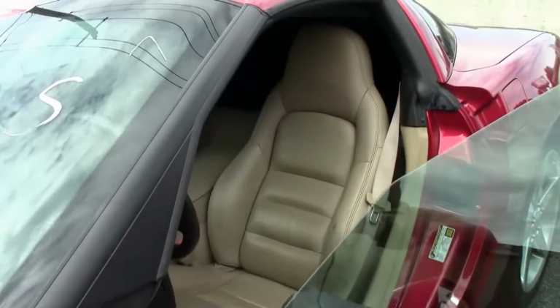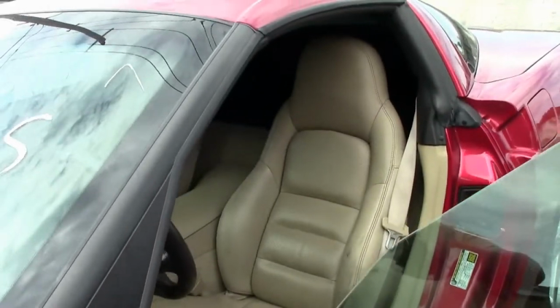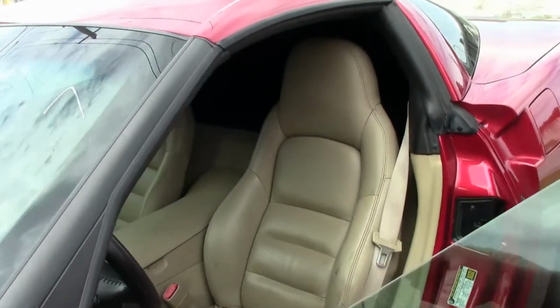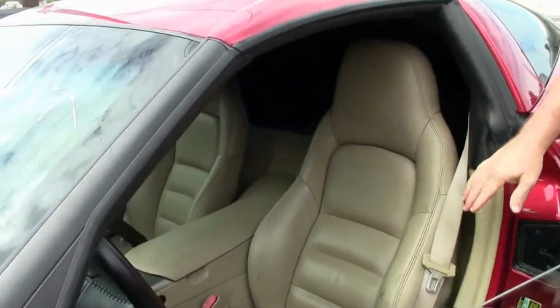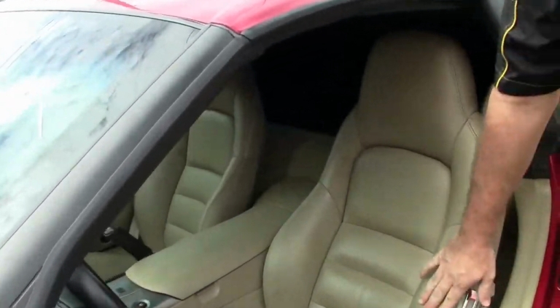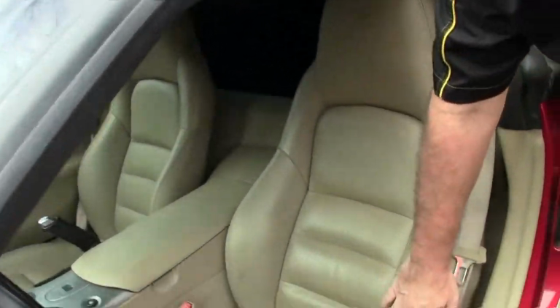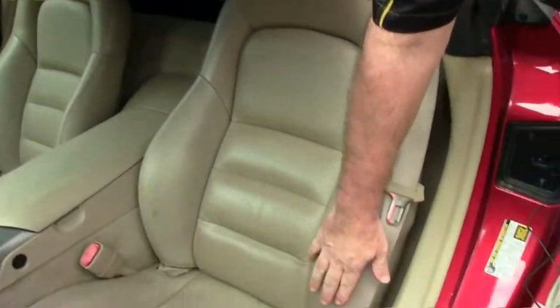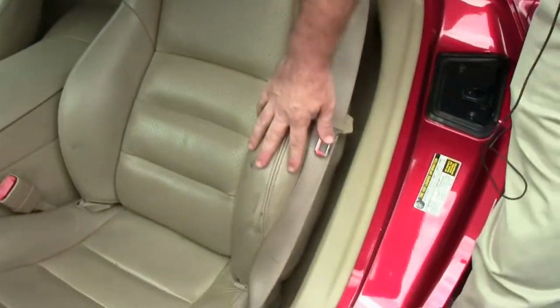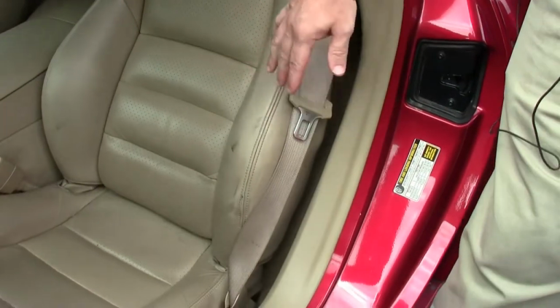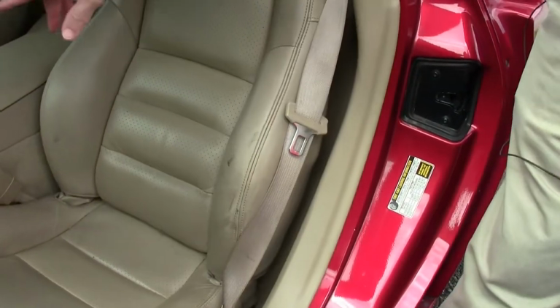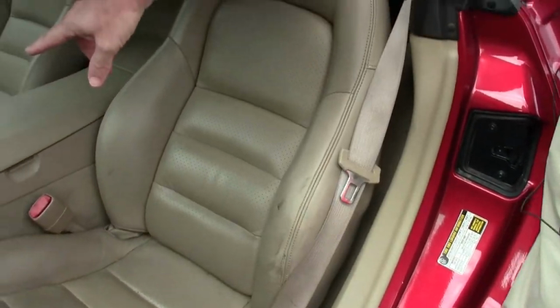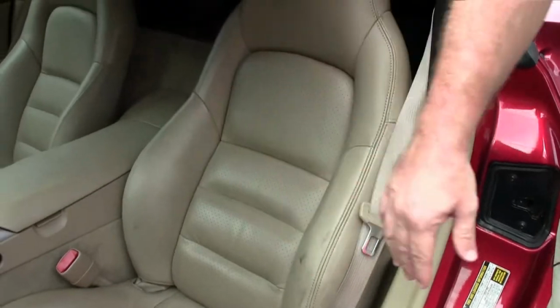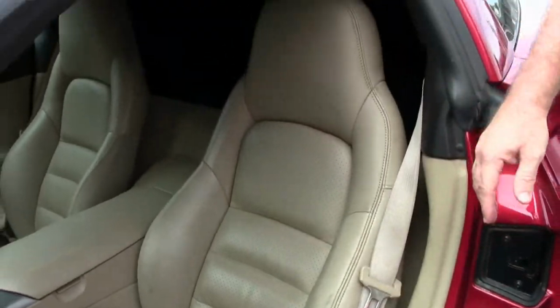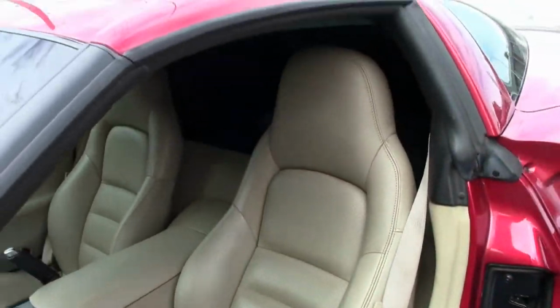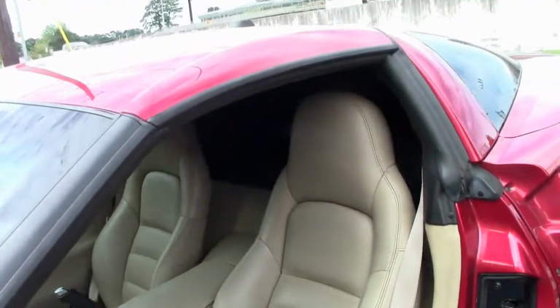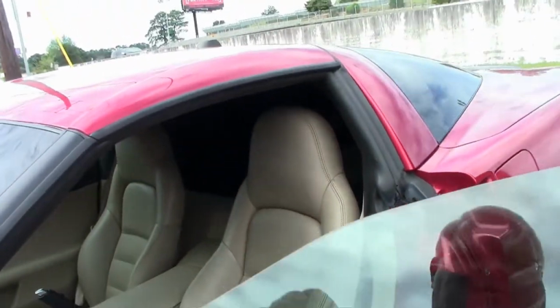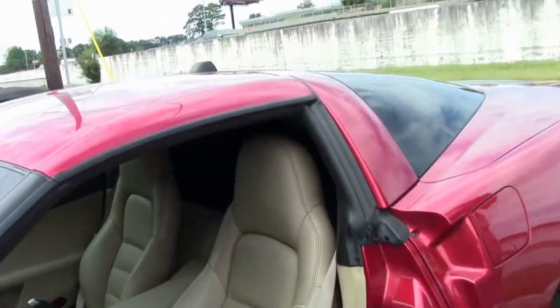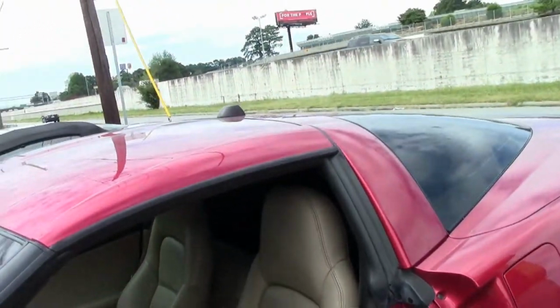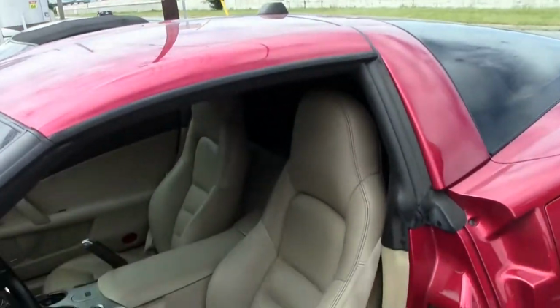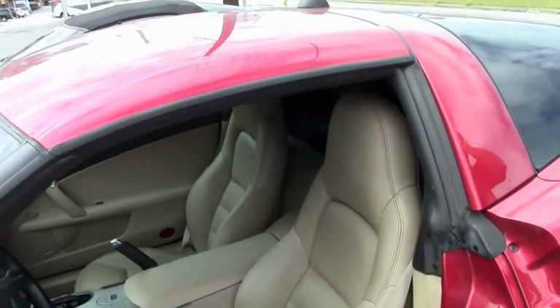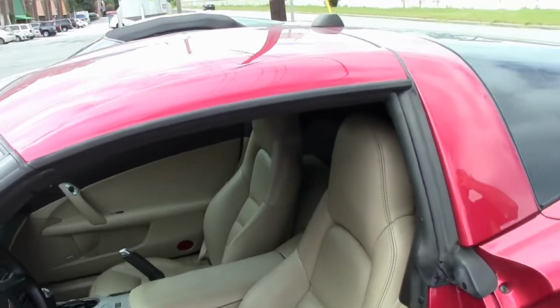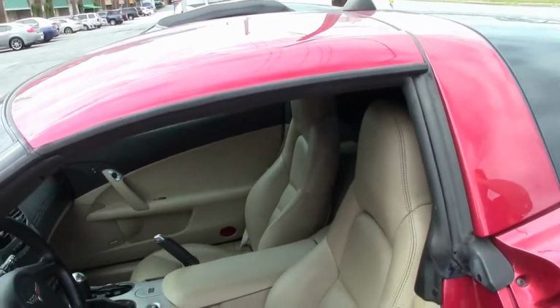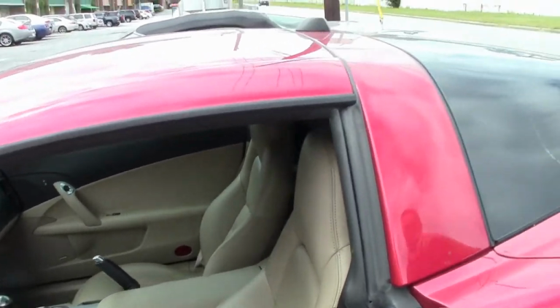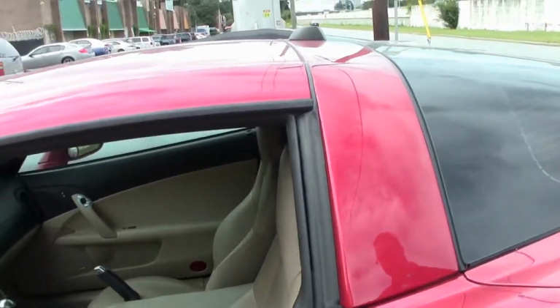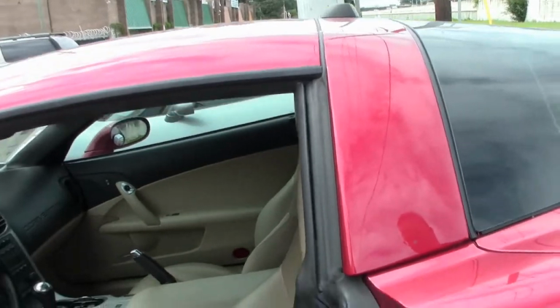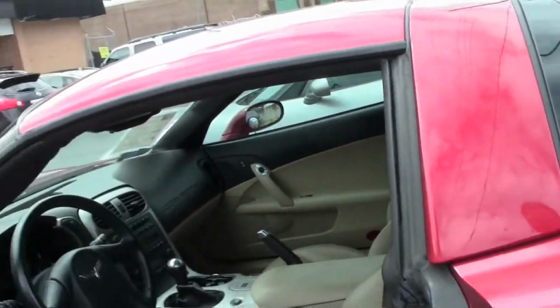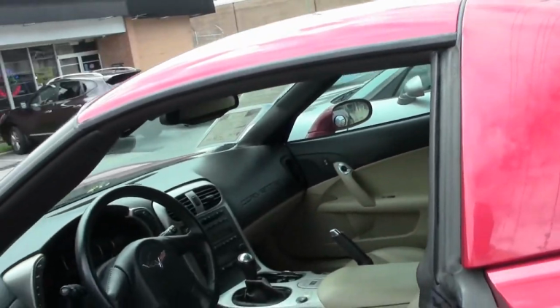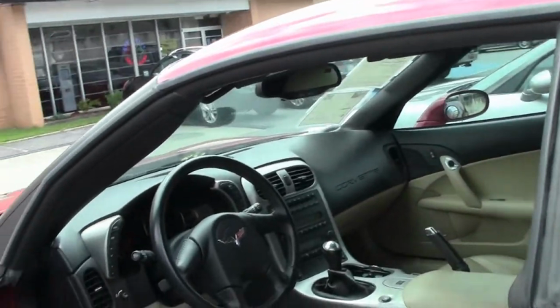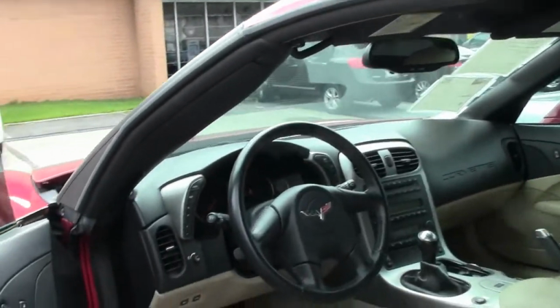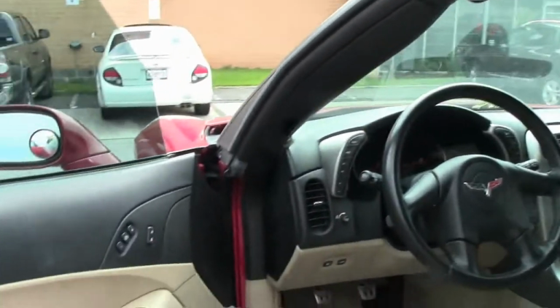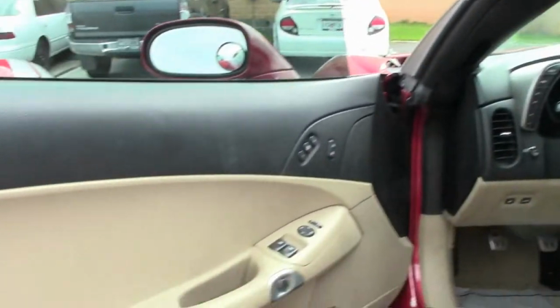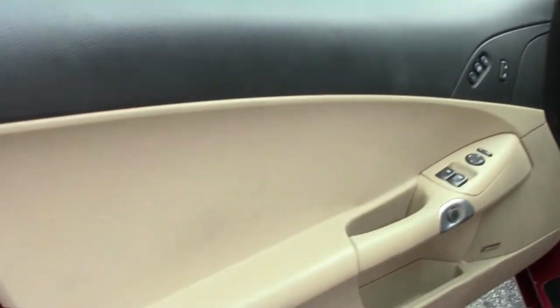Interior is showing a little blemish on the bolster here and on our central console. This is a 6-speed, loaded — heads-up display, dual zone climate control. This was optioned with the 6-disc CD changer in dash.